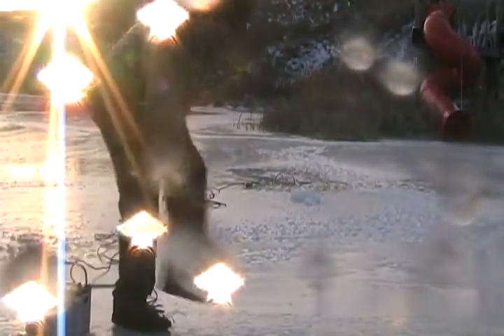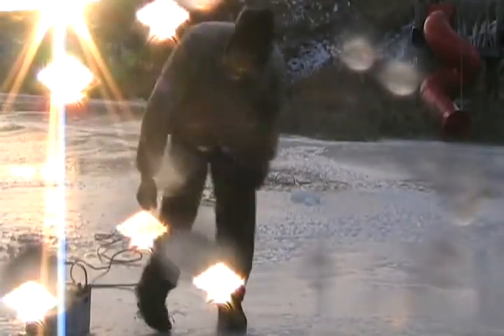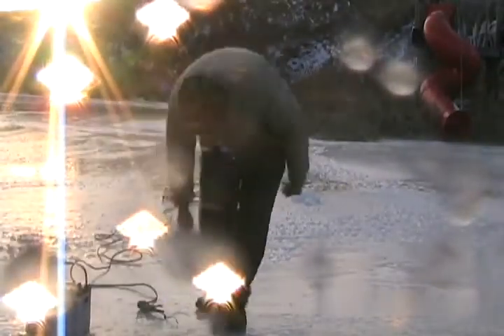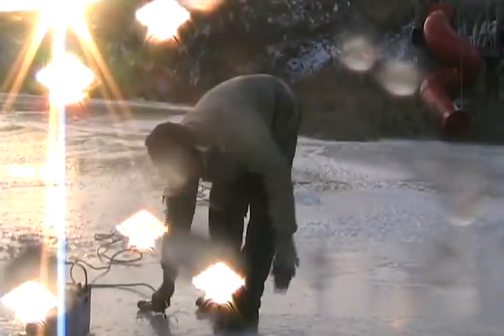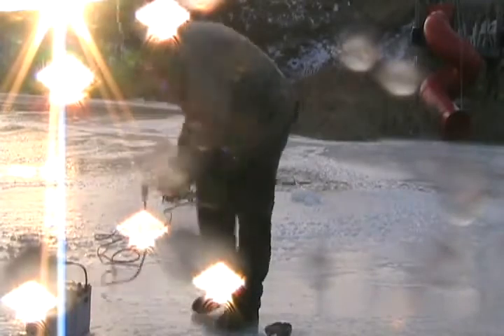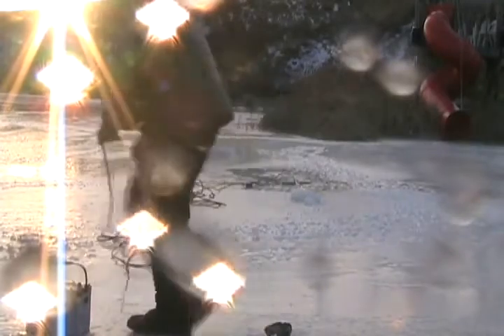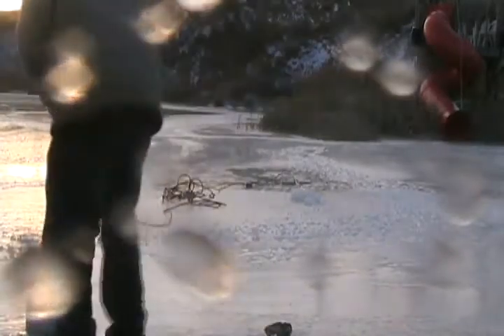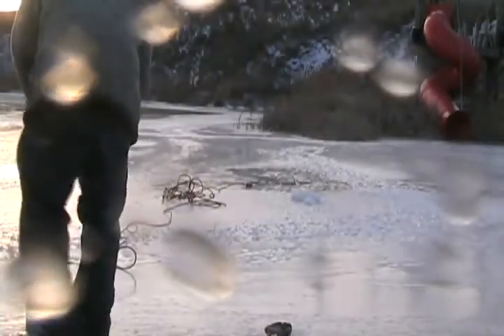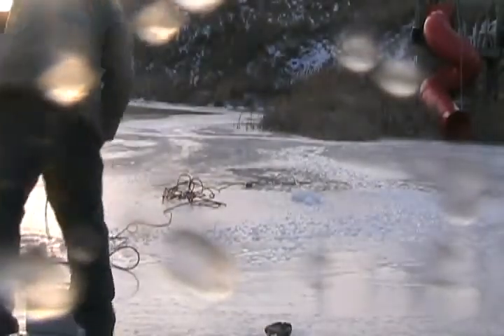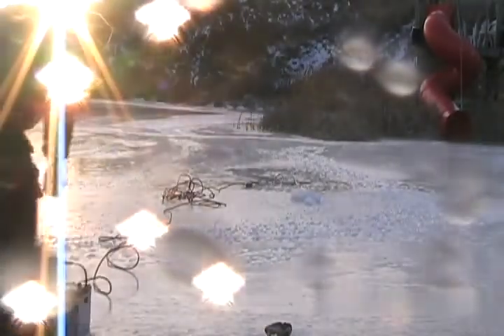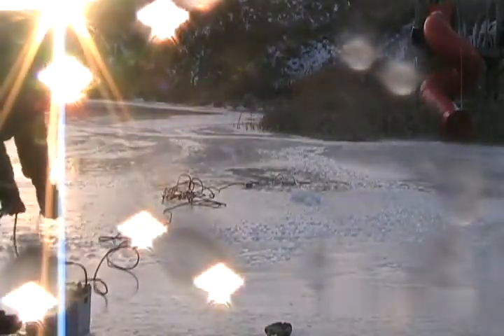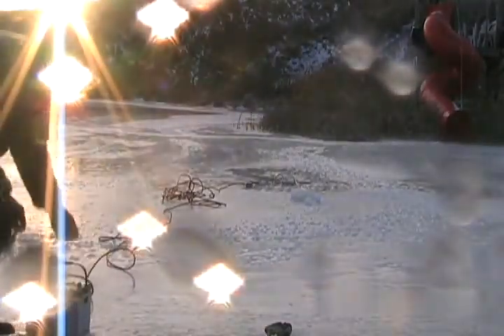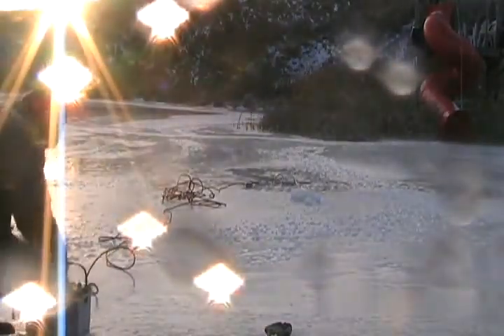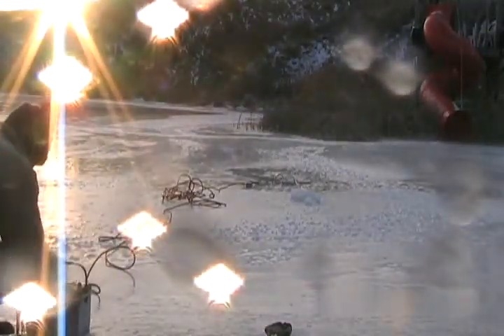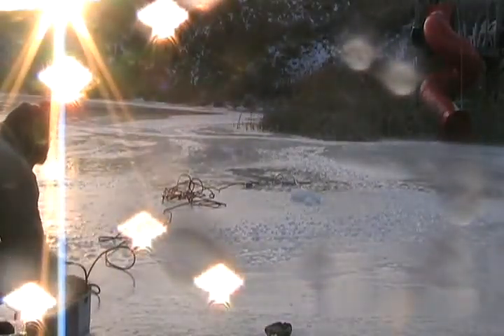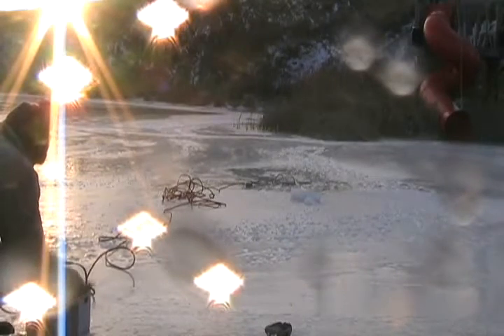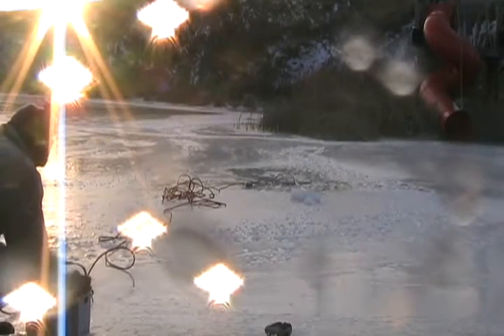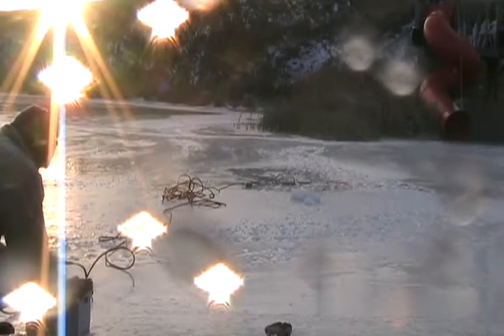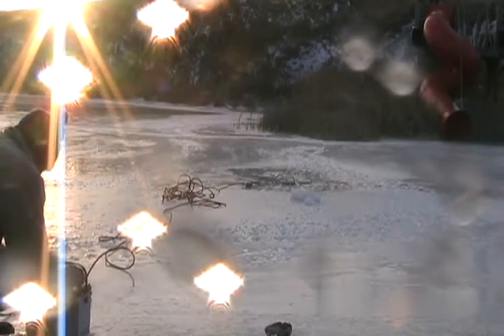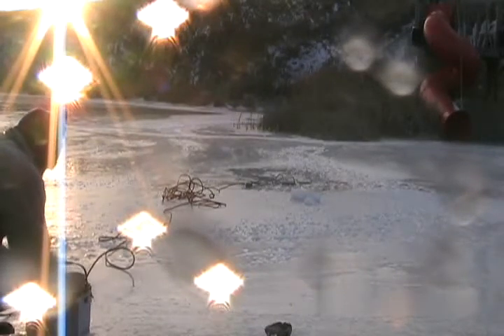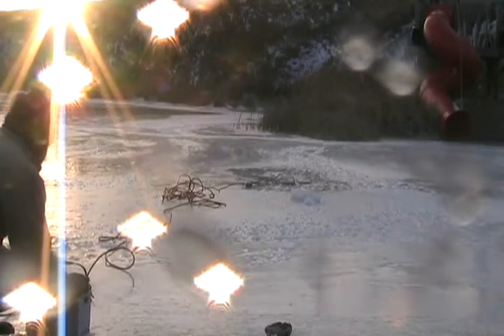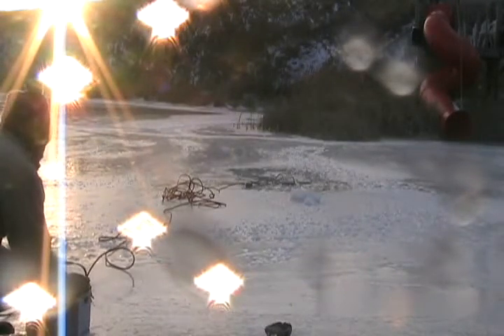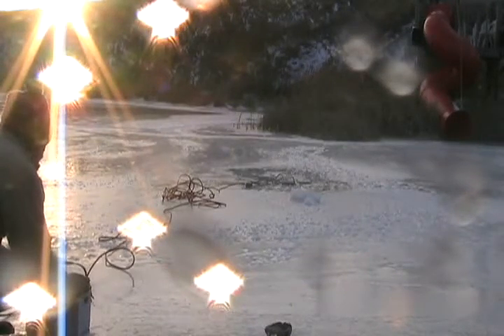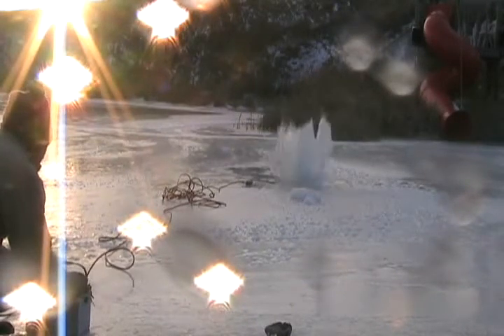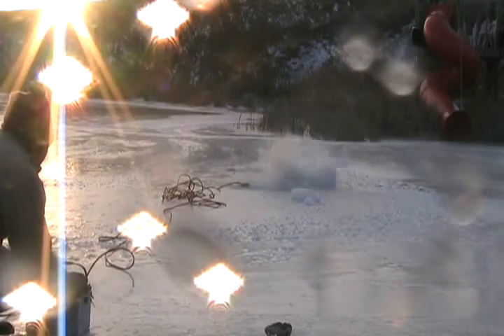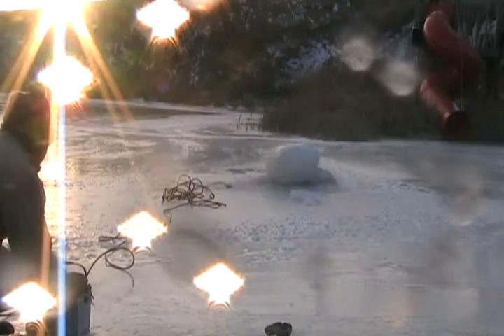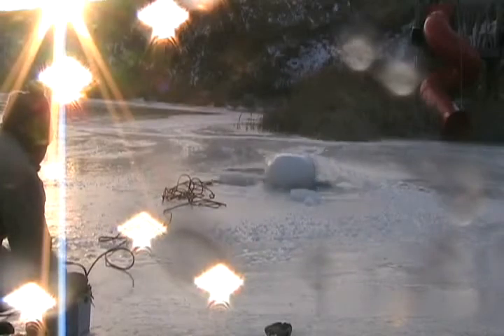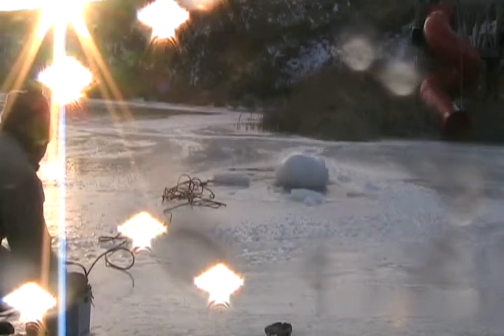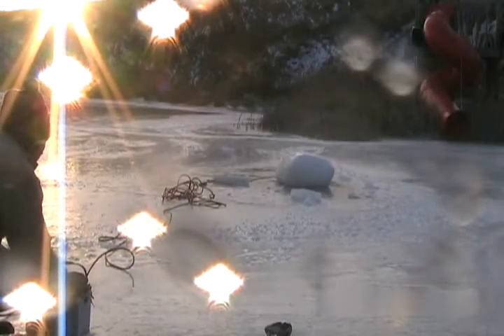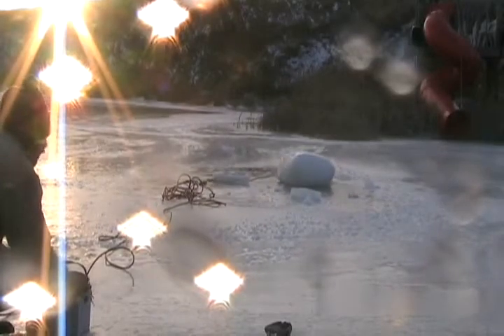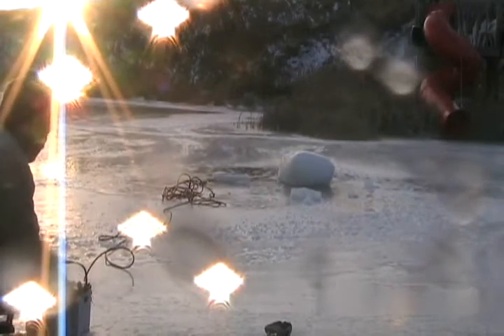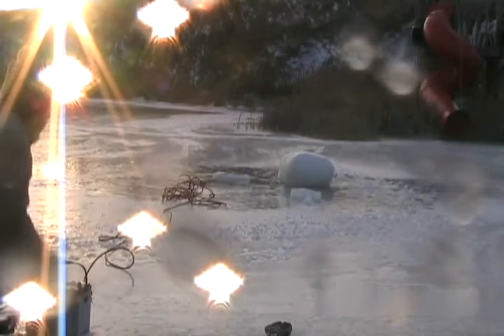All right, let's blow this puppy to kingdom come. Three, two, one — ha! Not bad.